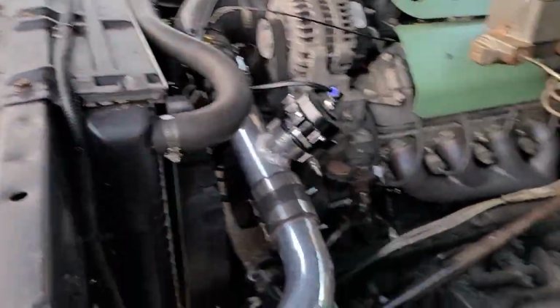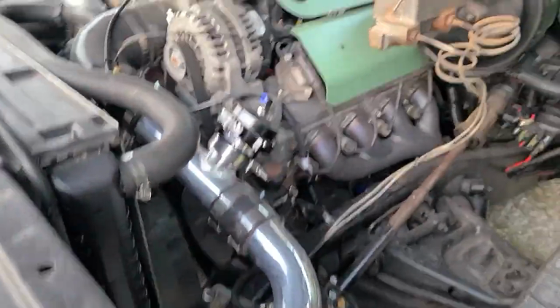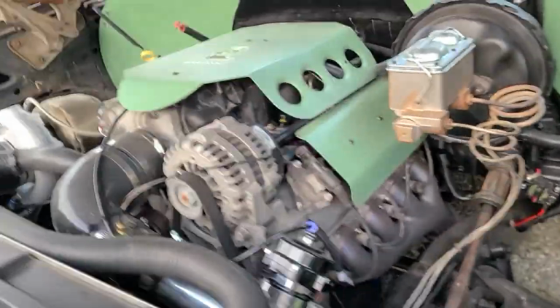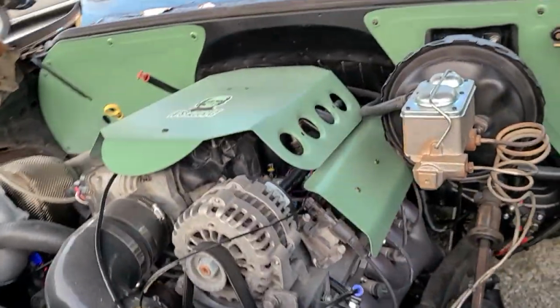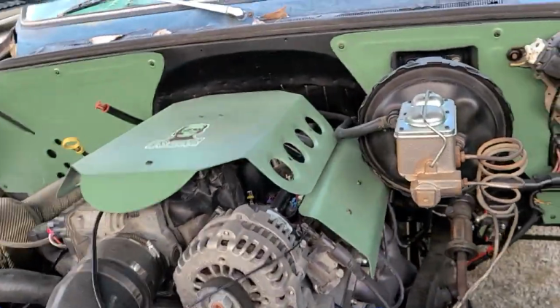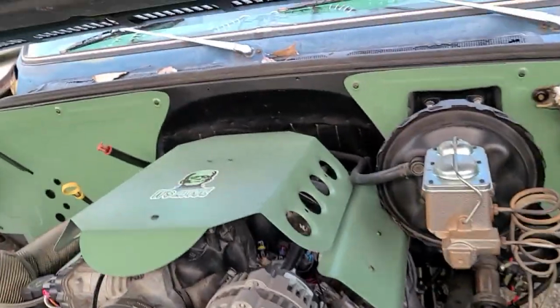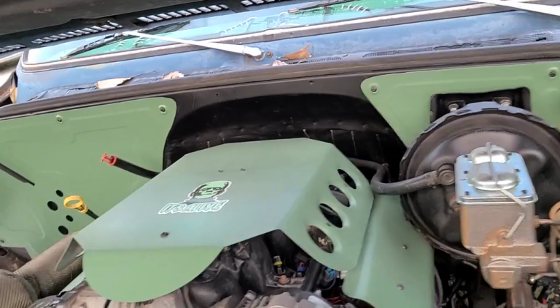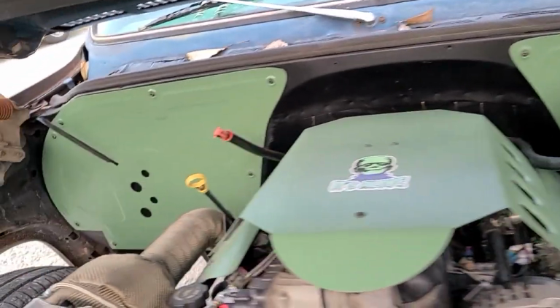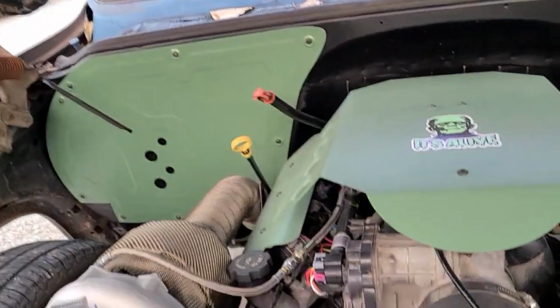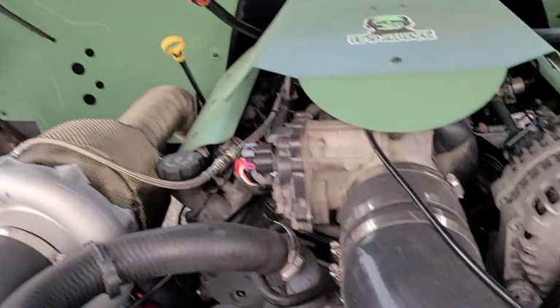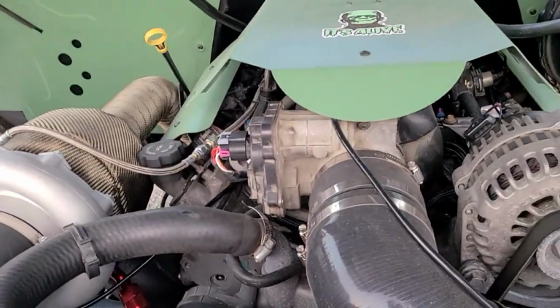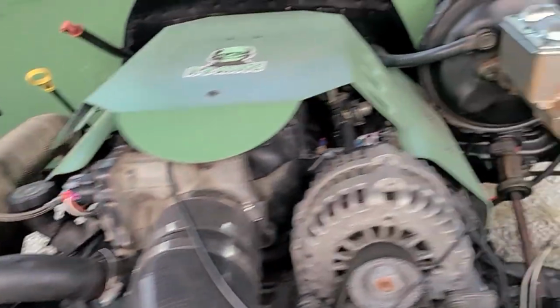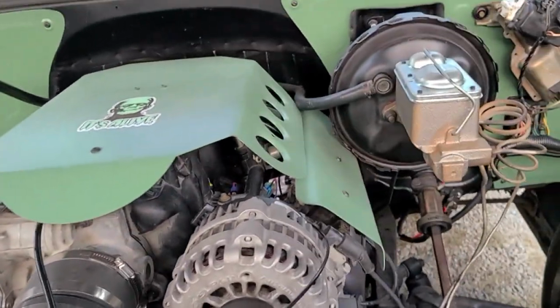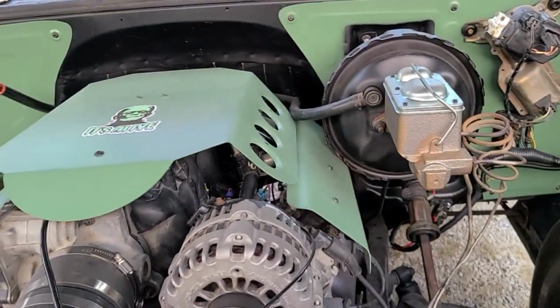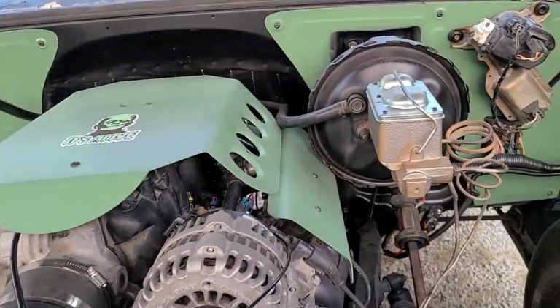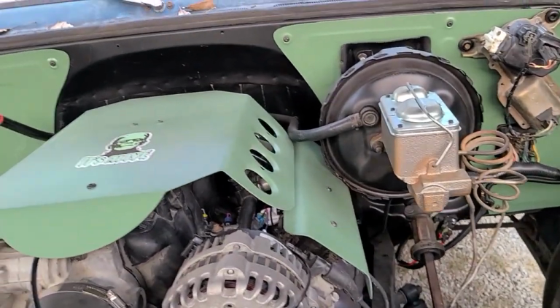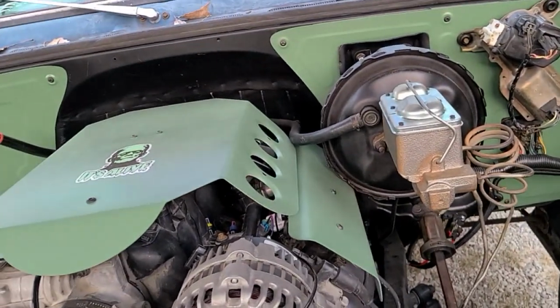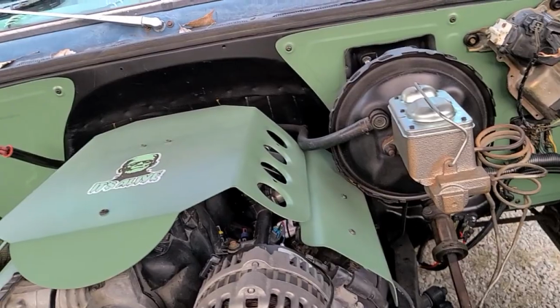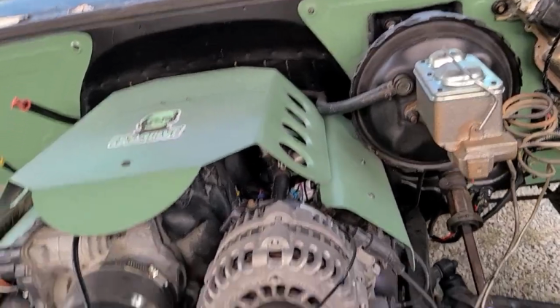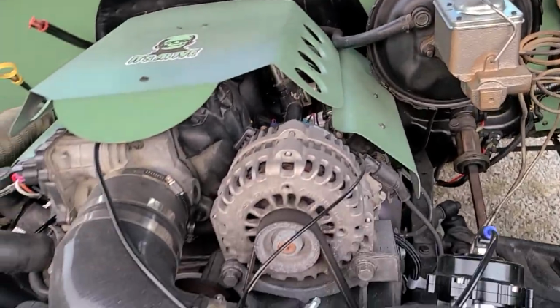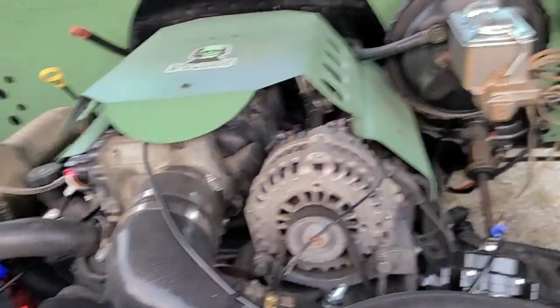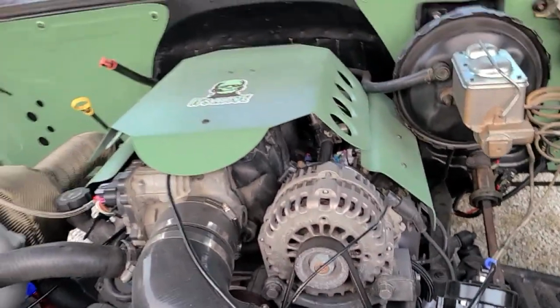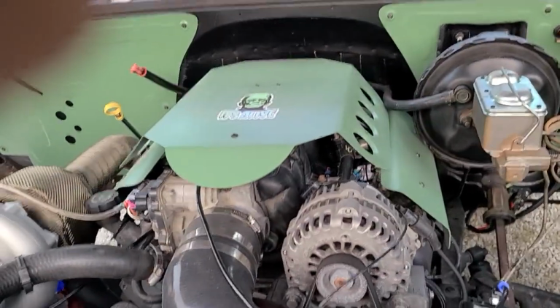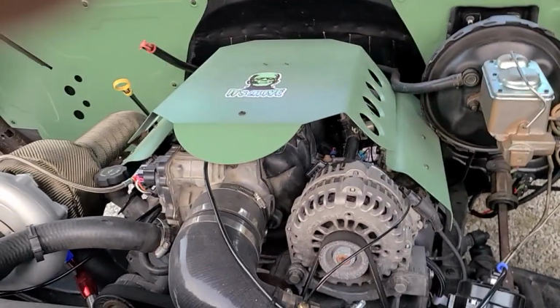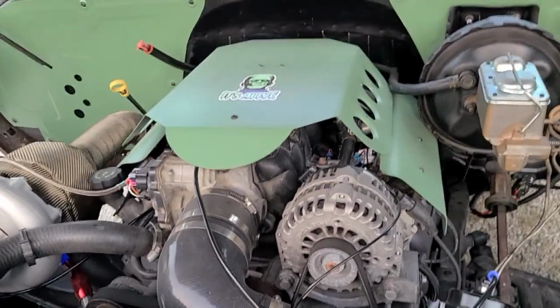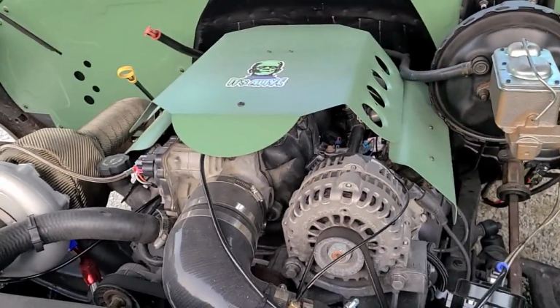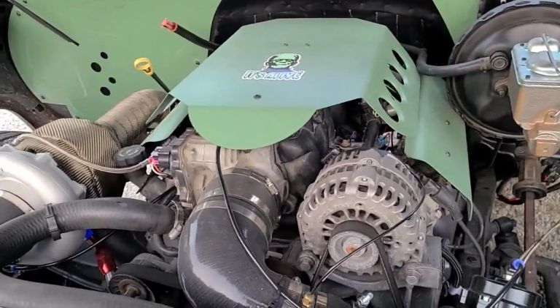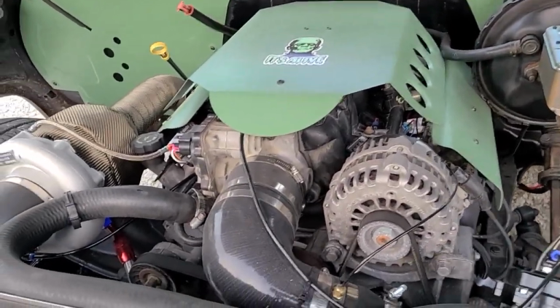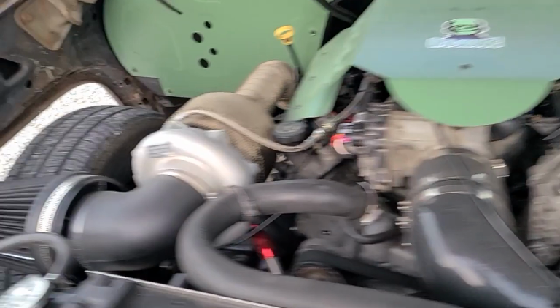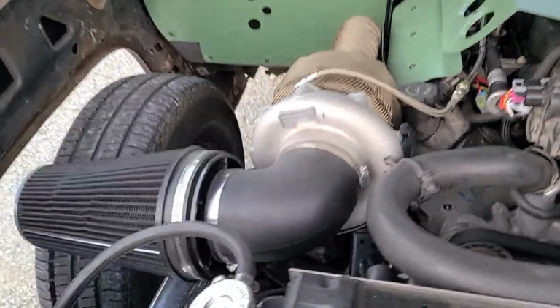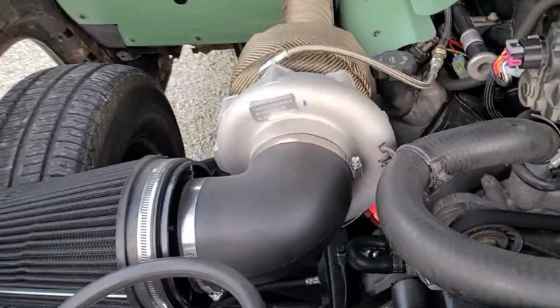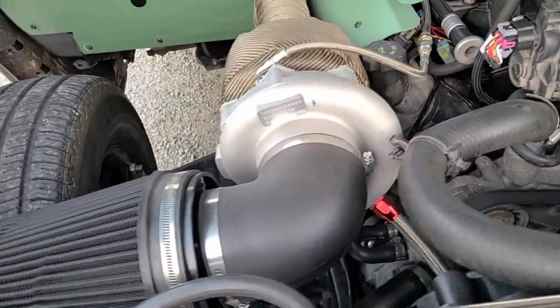It's got a factory 5.3 turbo, drive-by-wire, Holley Terminator X, decapped factory injectors — which everybody says they stank. We had them flowed and they're all flowing right at 85 pounds per hour. Got turbo.